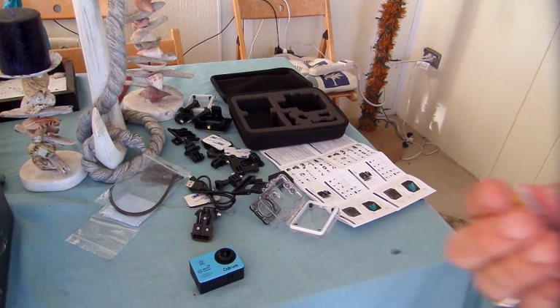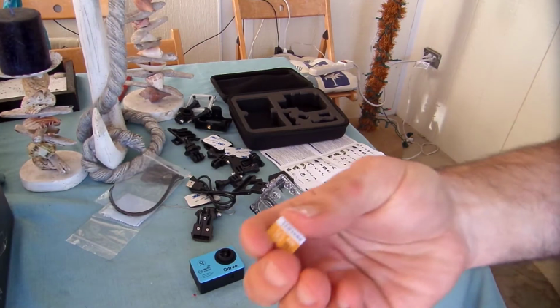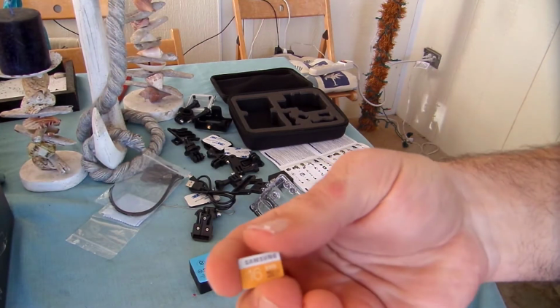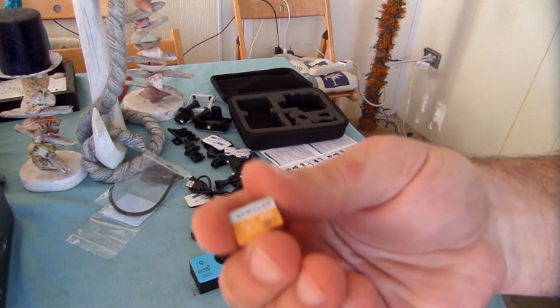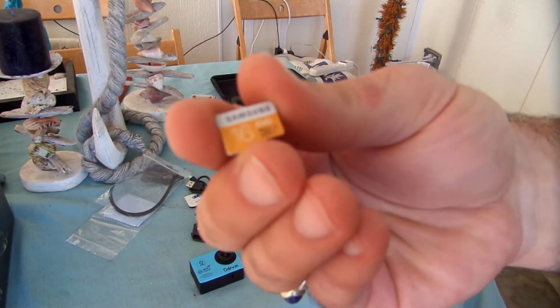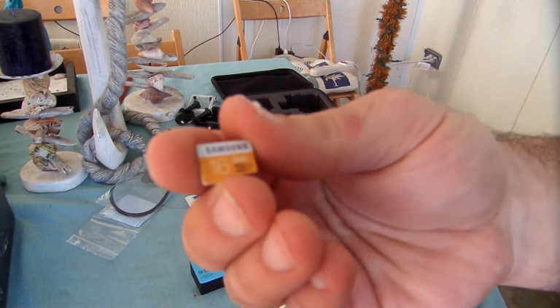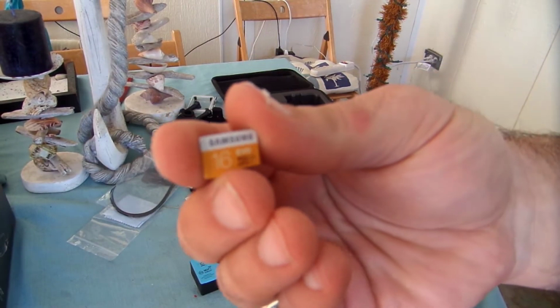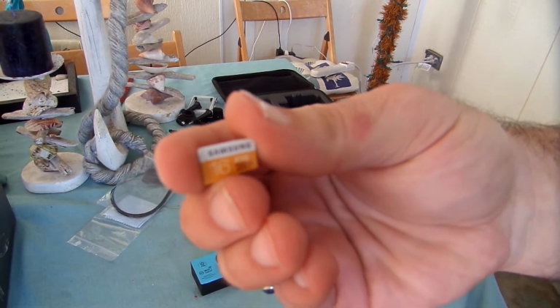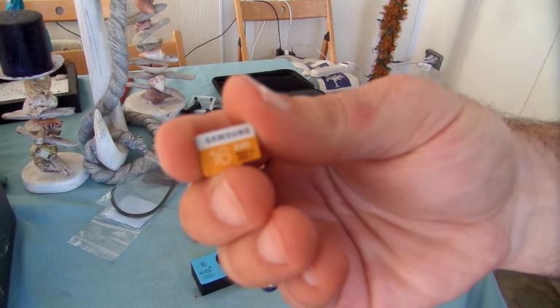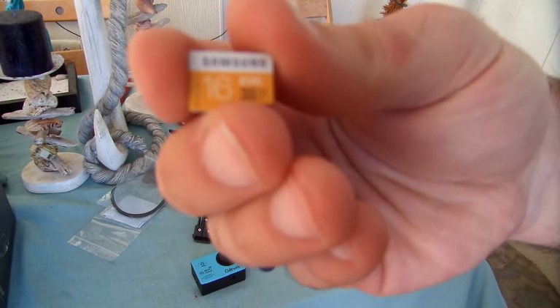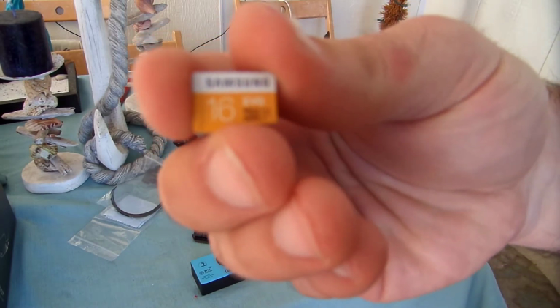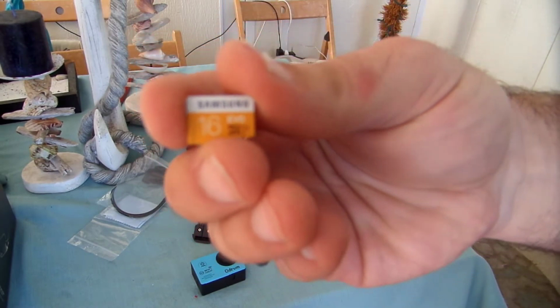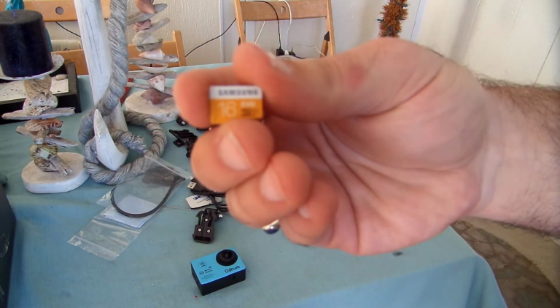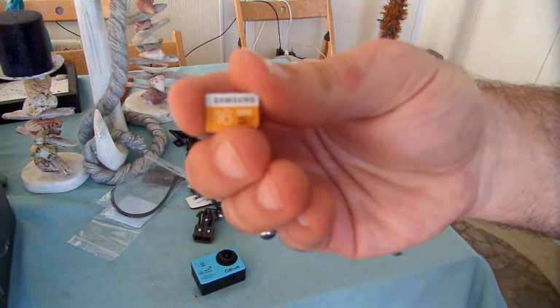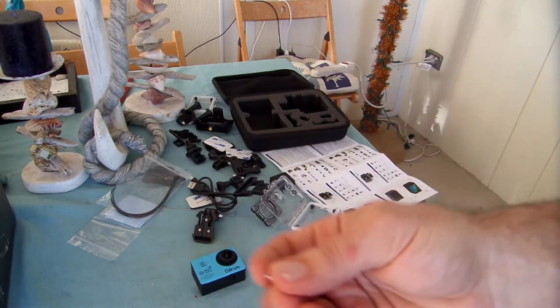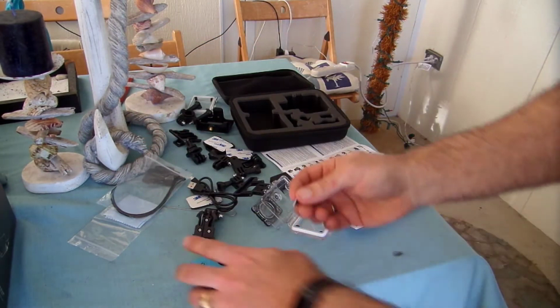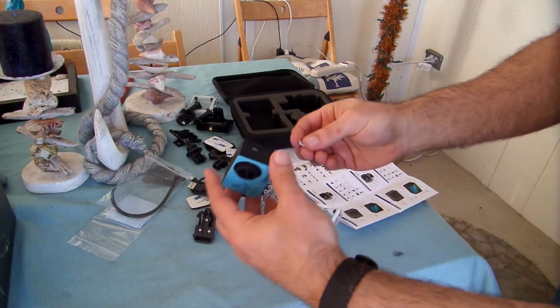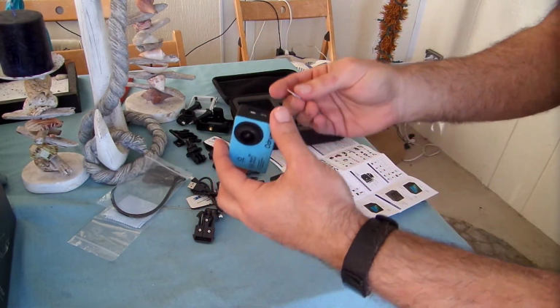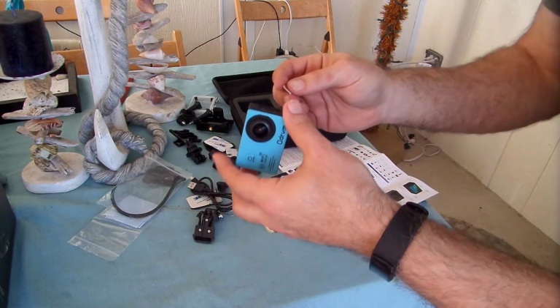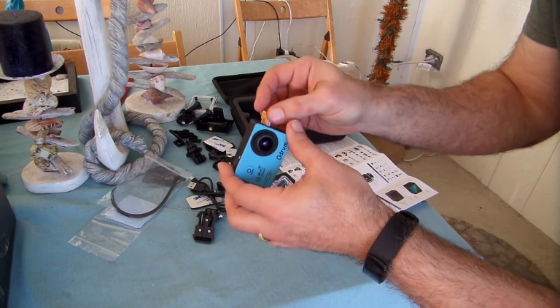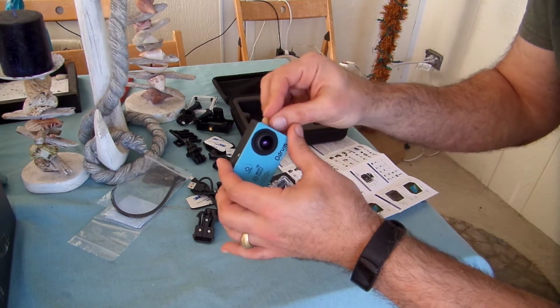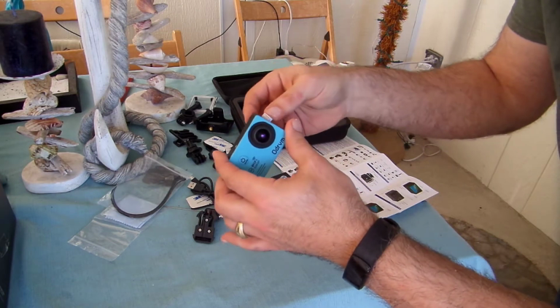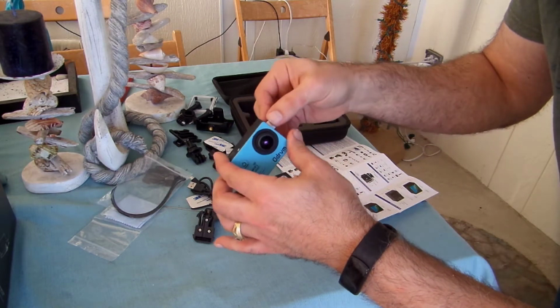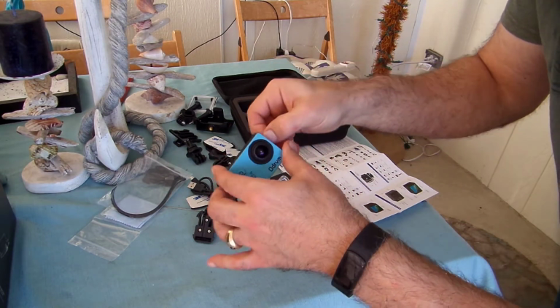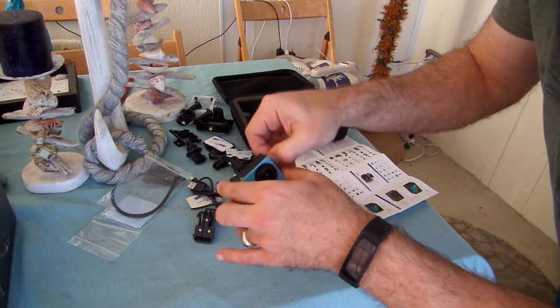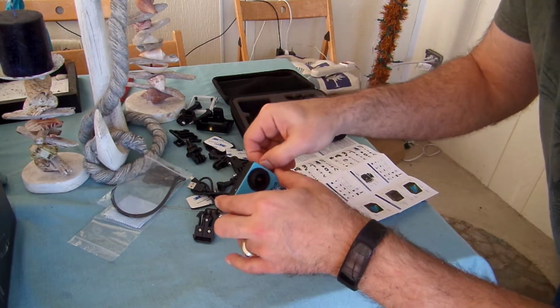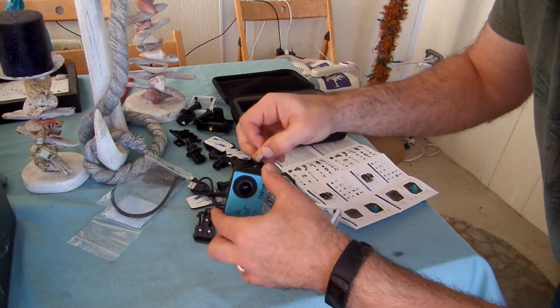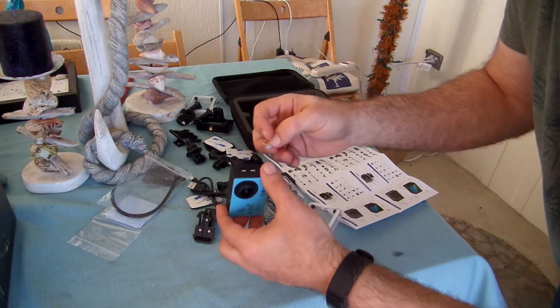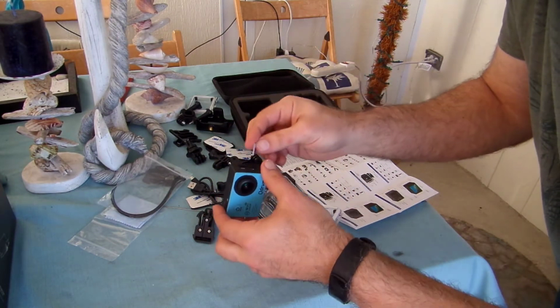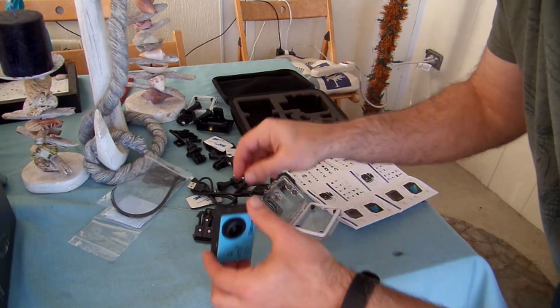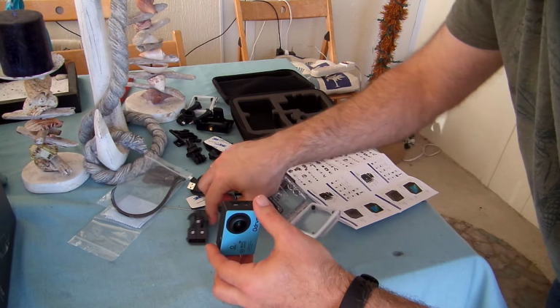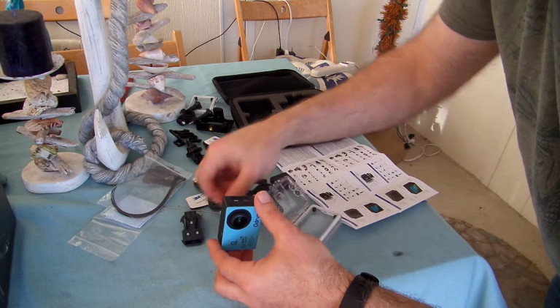I happen to have a spare micro SD card here. I only had a 16GB Samsung micro SD card as a spare, but it'll work for purposes of recording with this ODRVM action camera. I'm going to go ahead and slide it into this camera here and make sure I put it in the right direction.